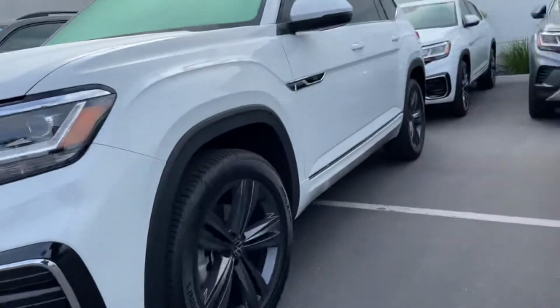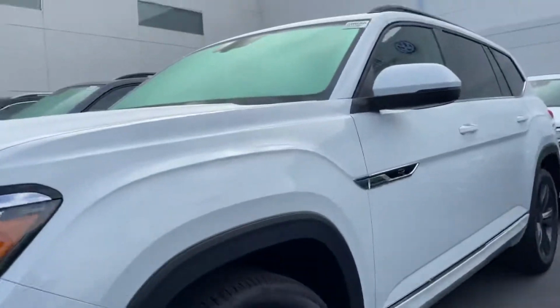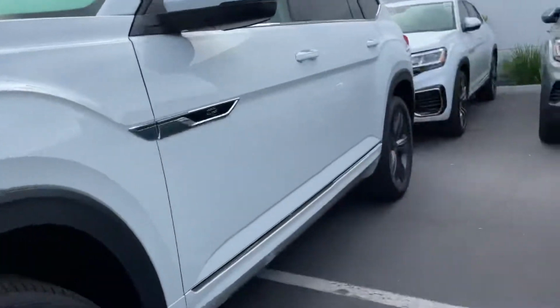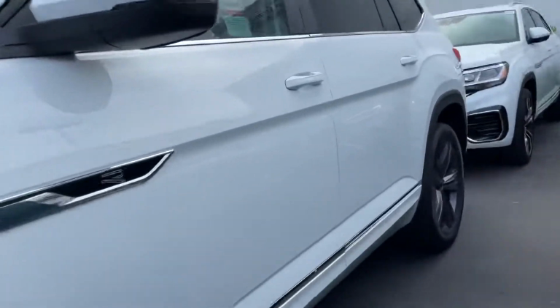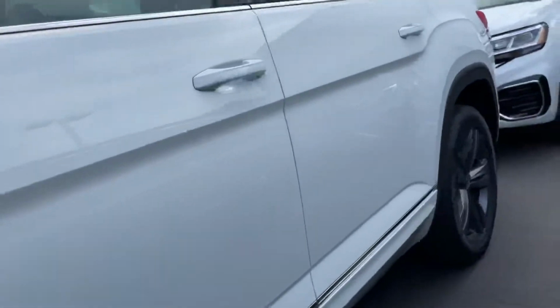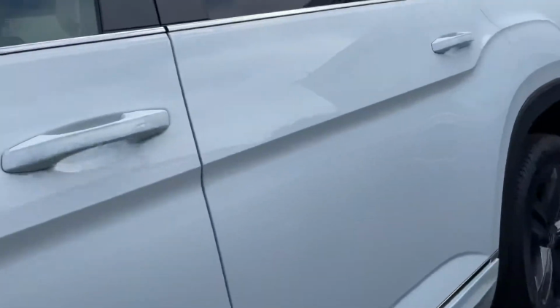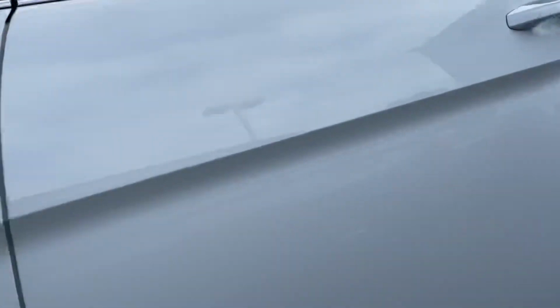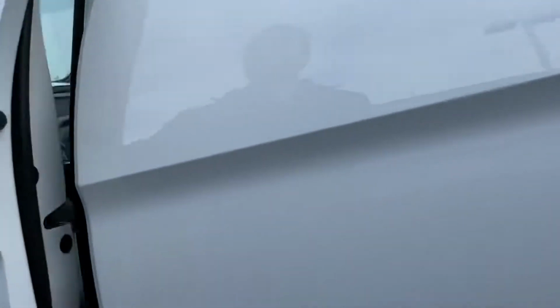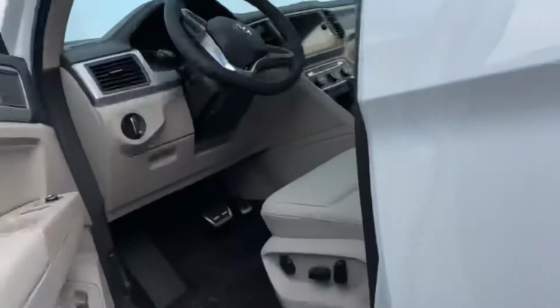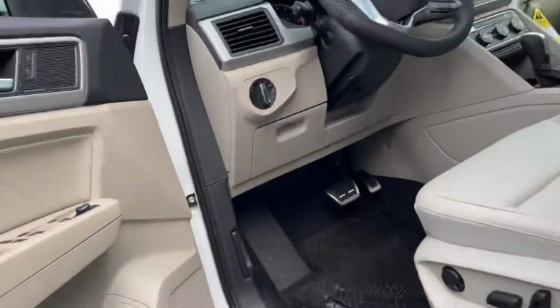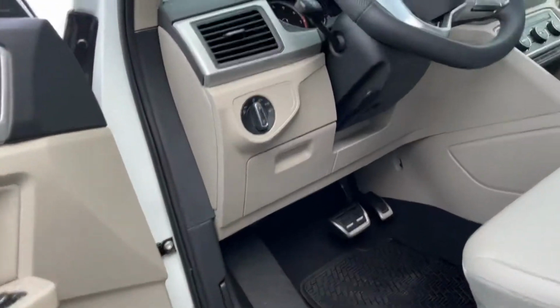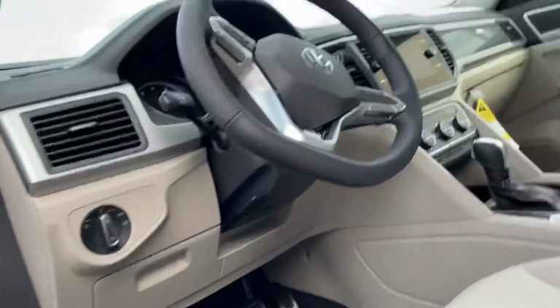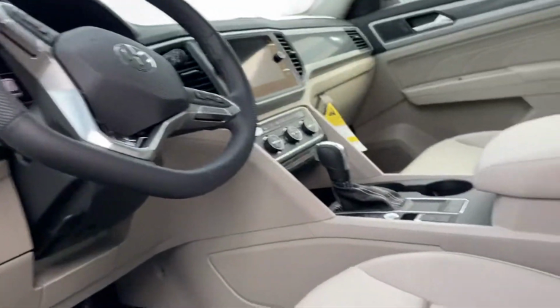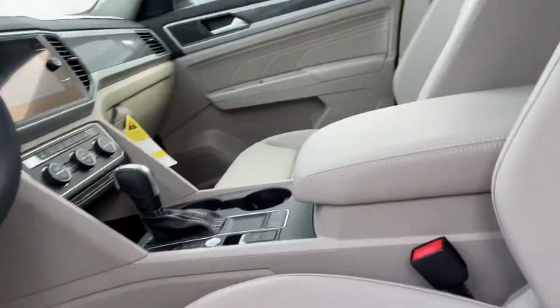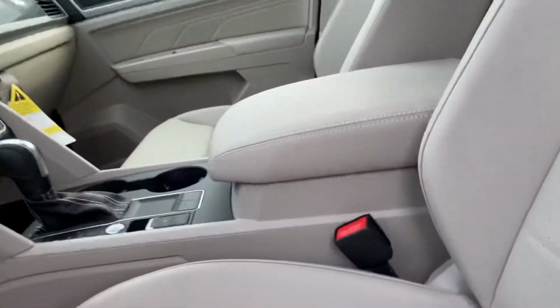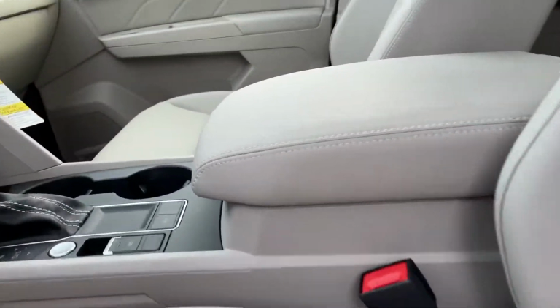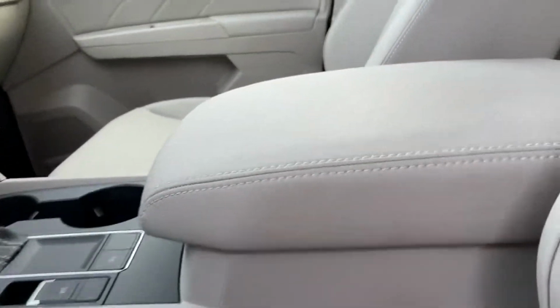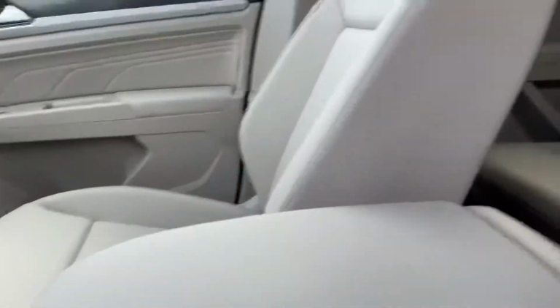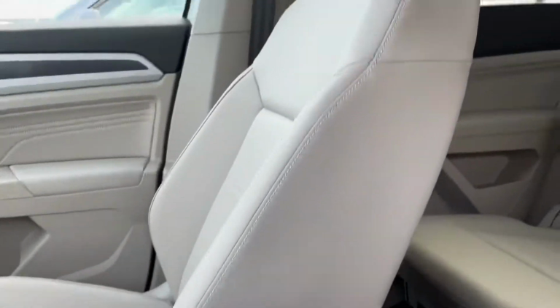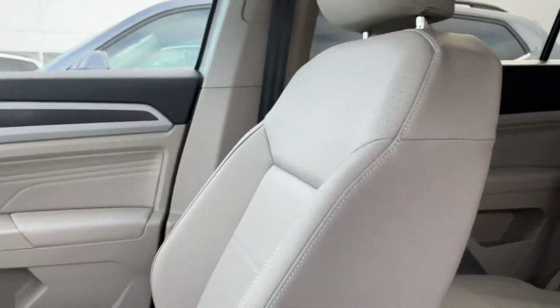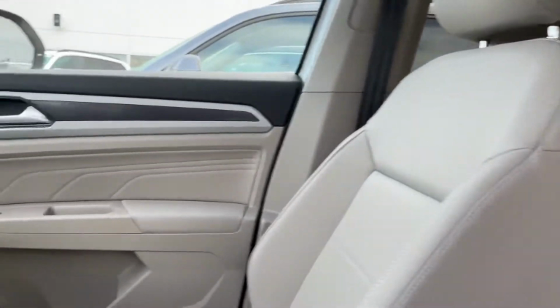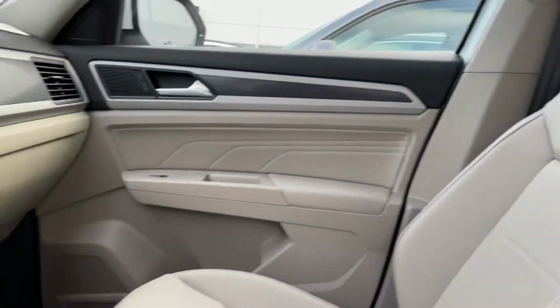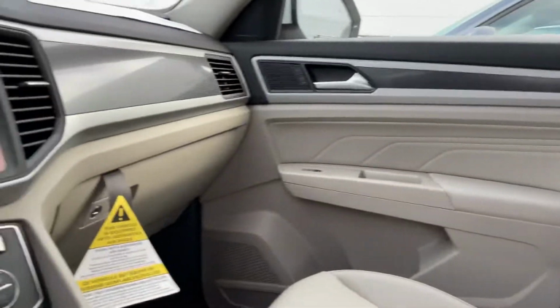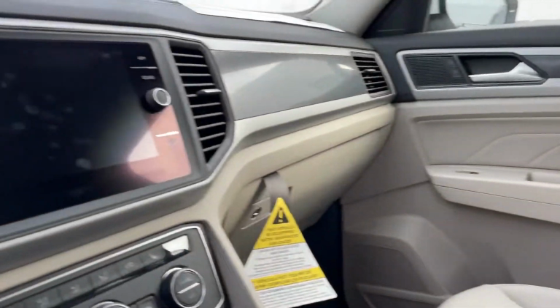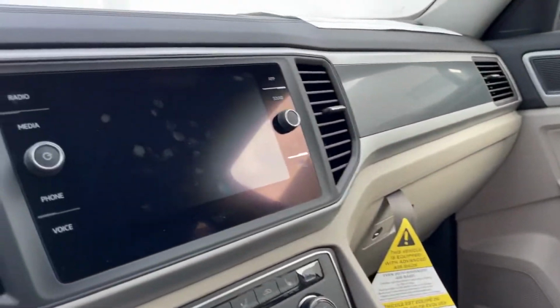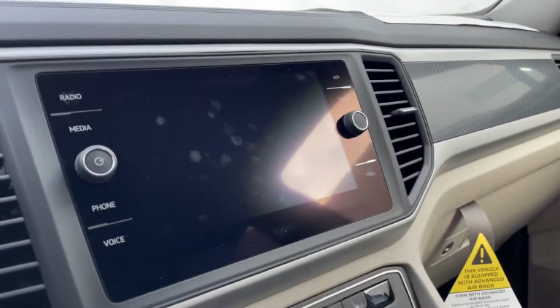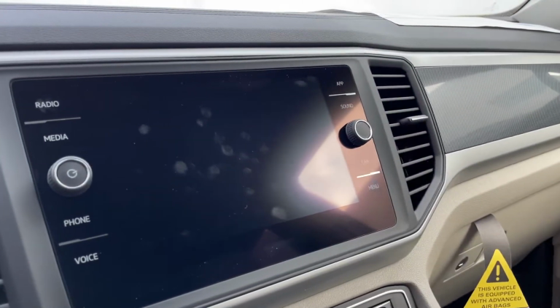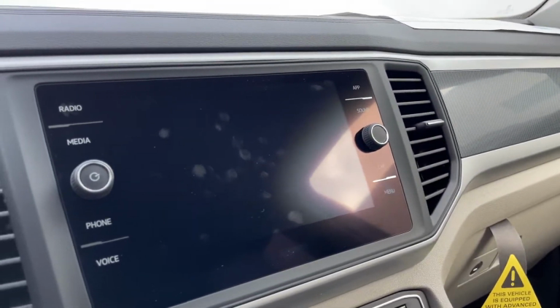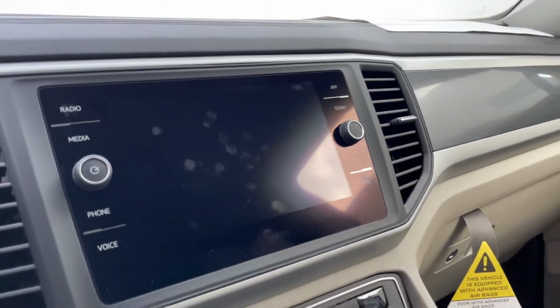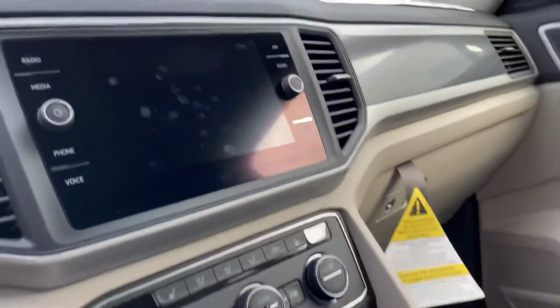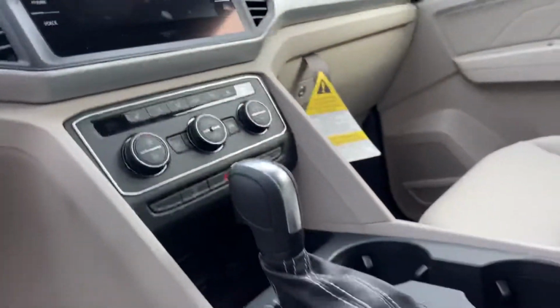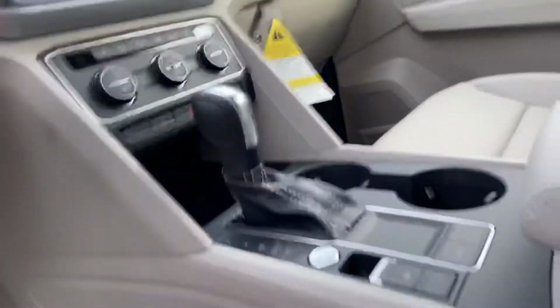We have one with the sunroof at our reserve lot, and it also has the black interior. This is just one we had on our main lot. Here is your infotainment center.